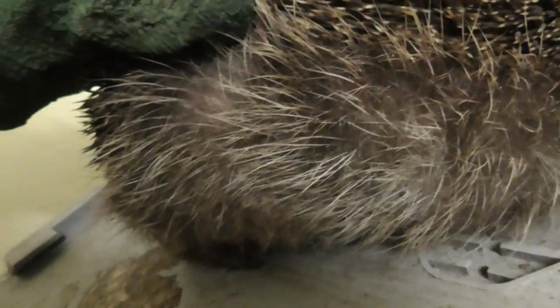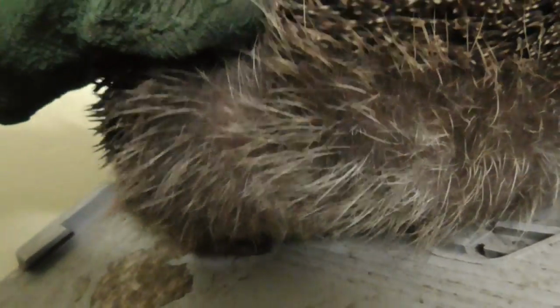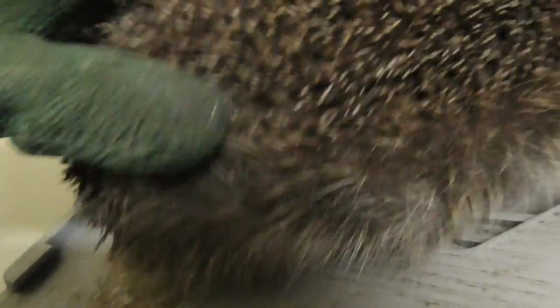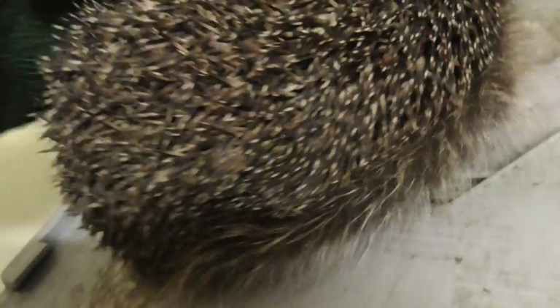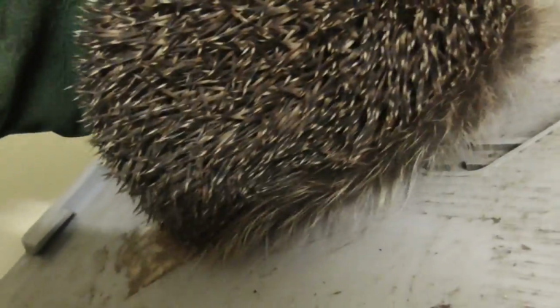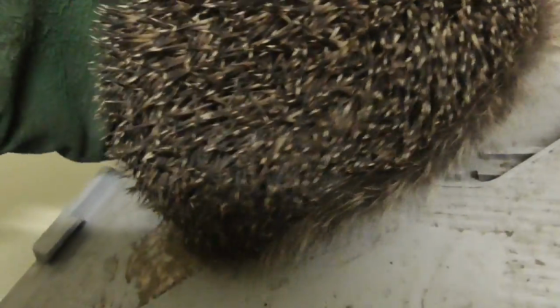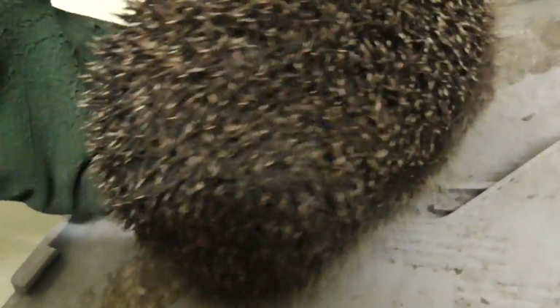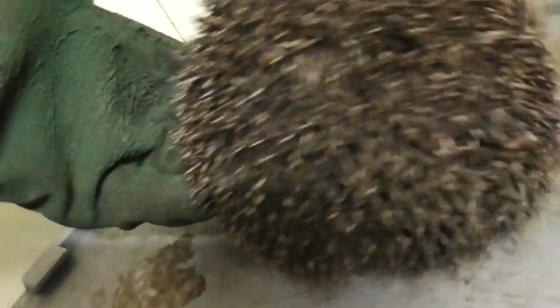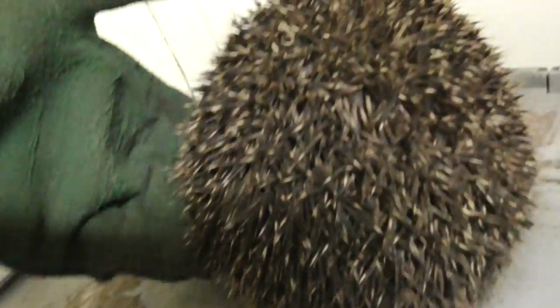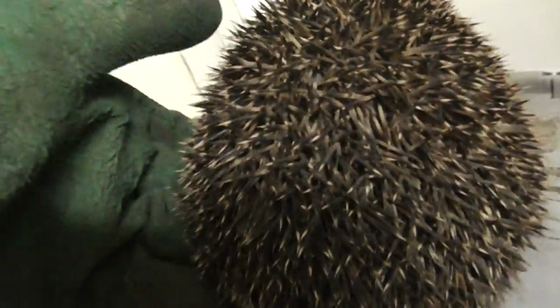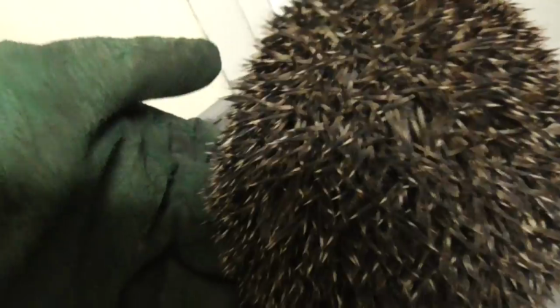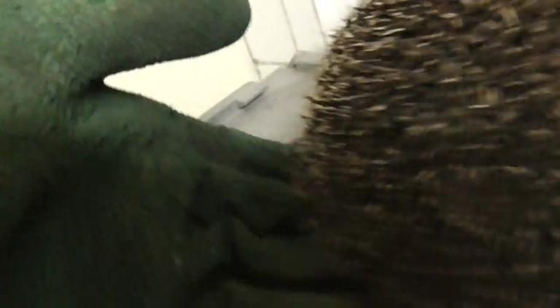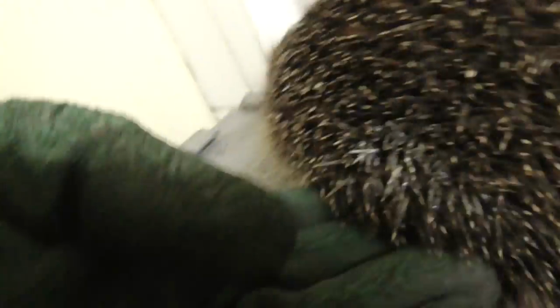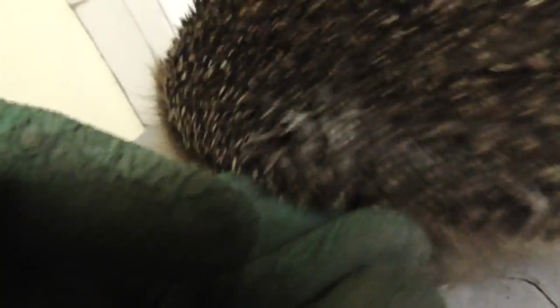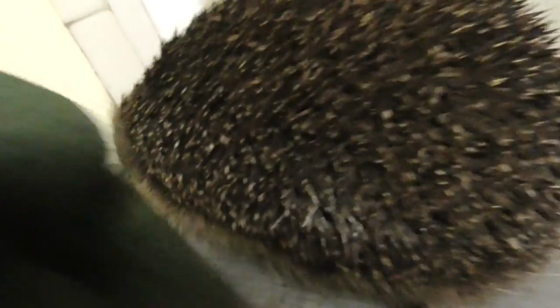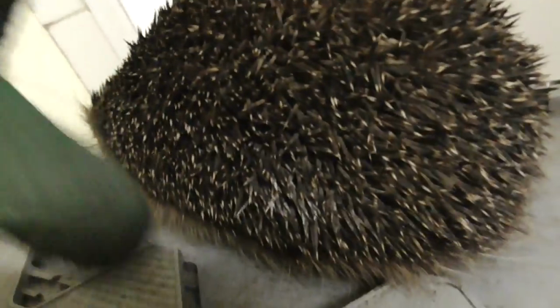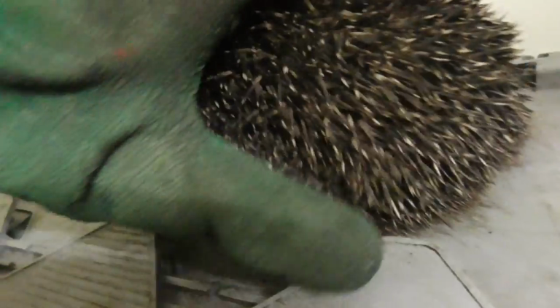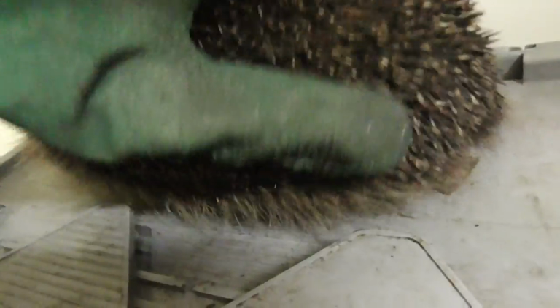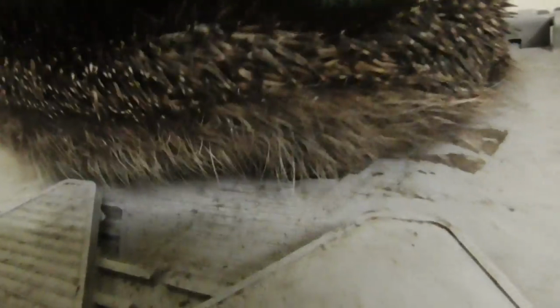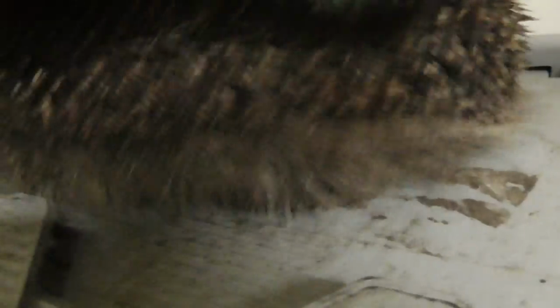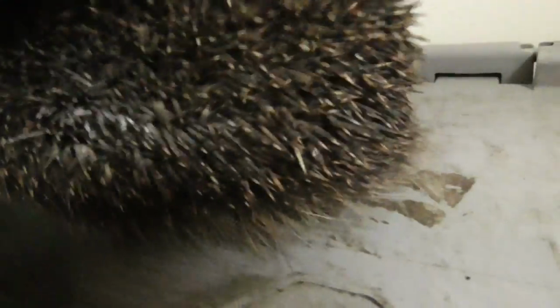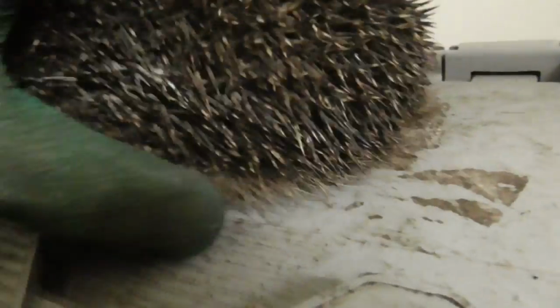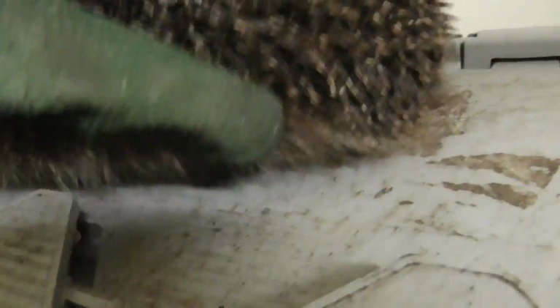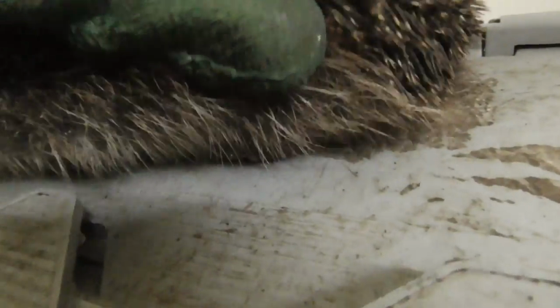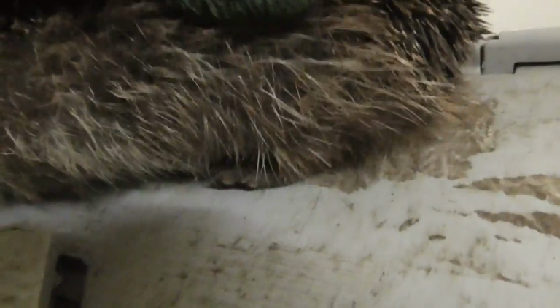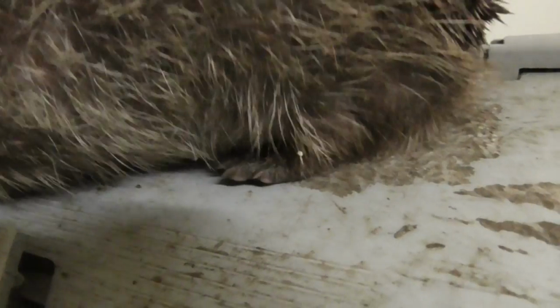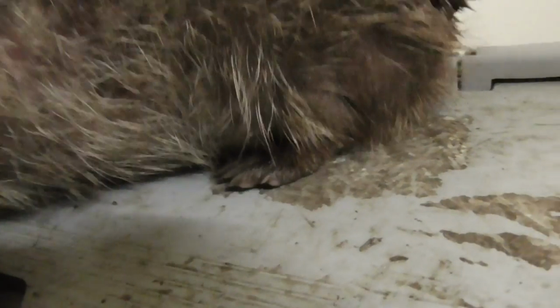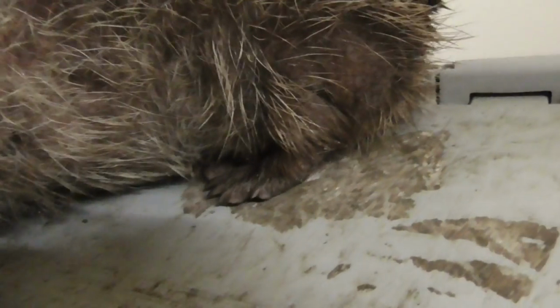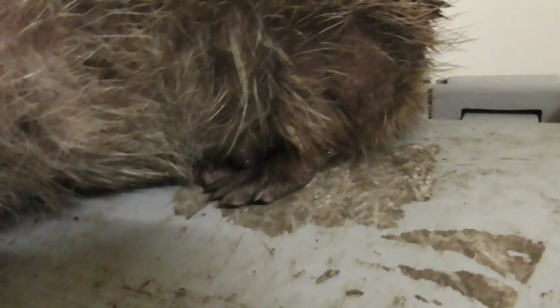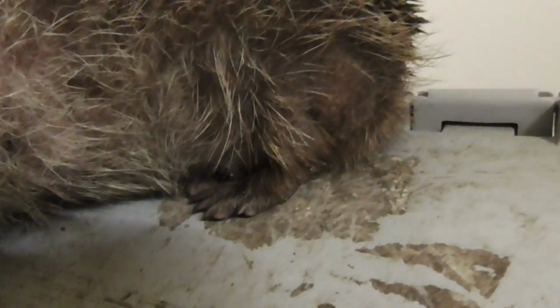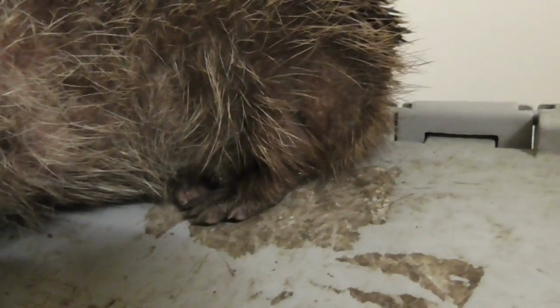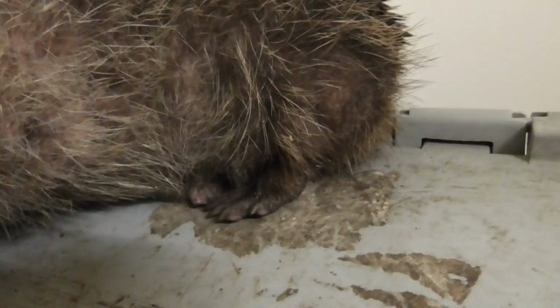This one is in my garden almost every day for the last few months. He loves the food that's in my garden, and obviously this is his territory — this is his area.